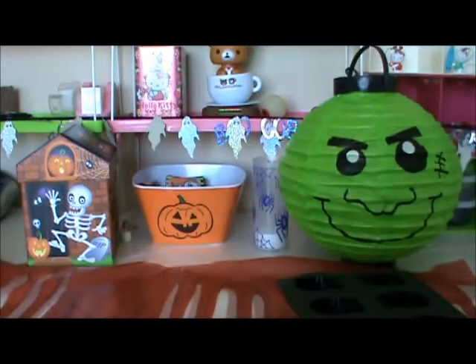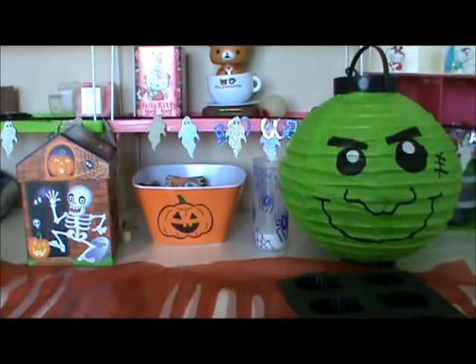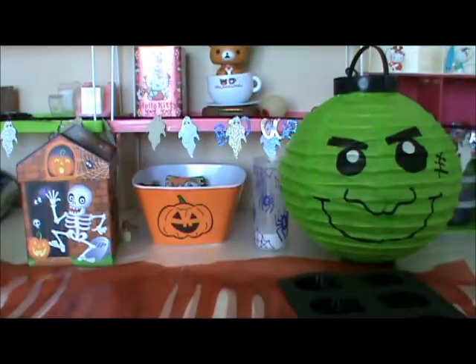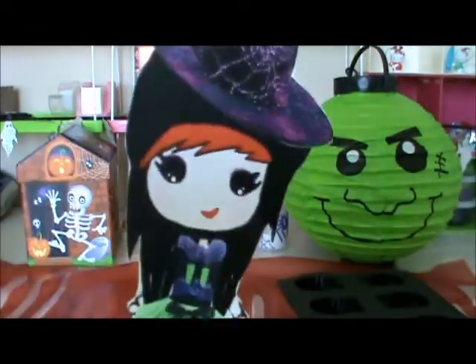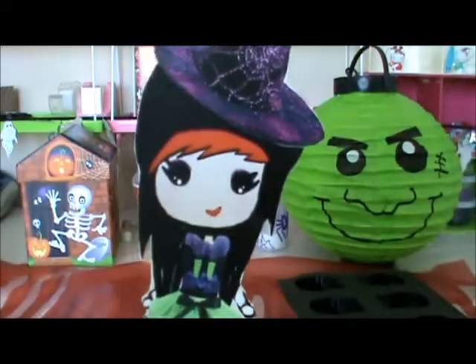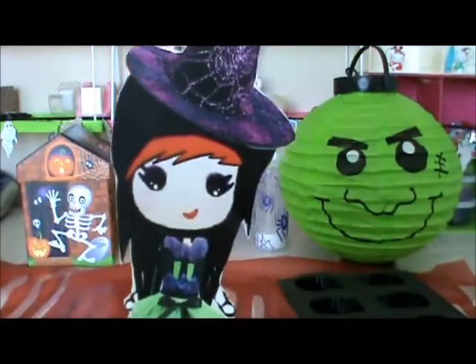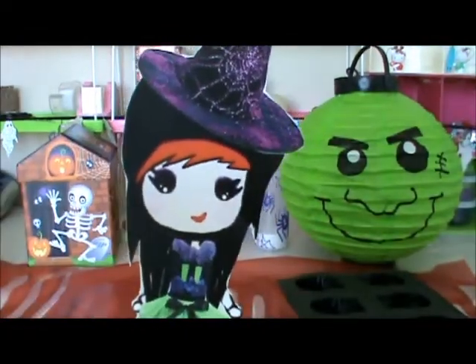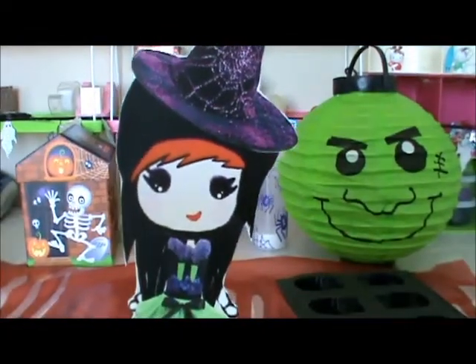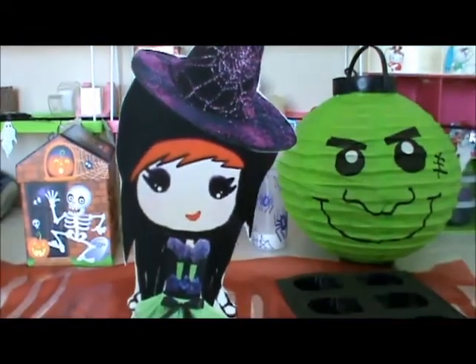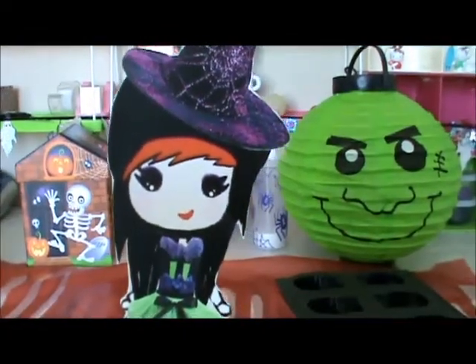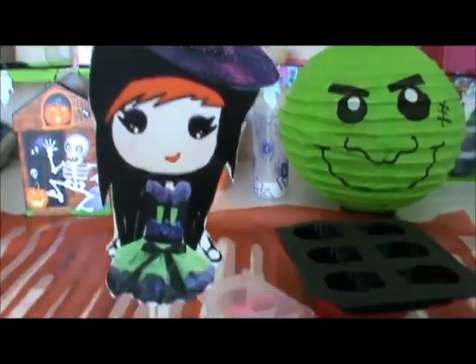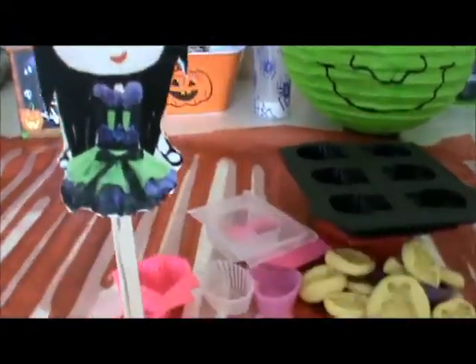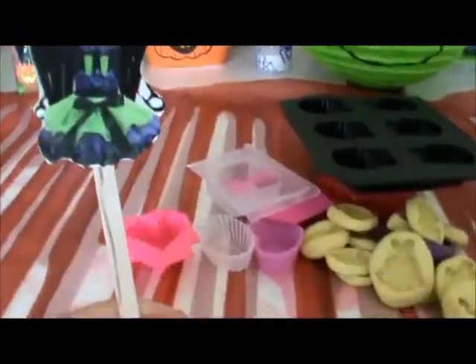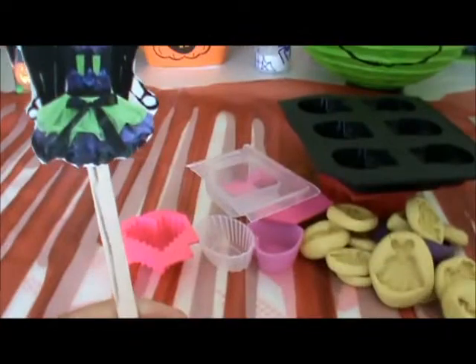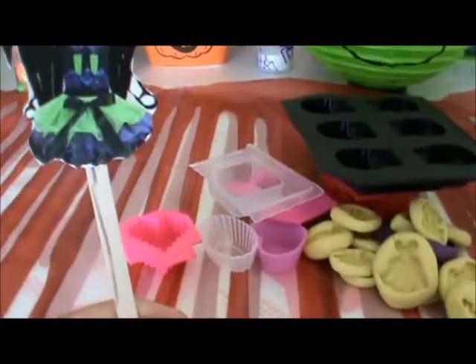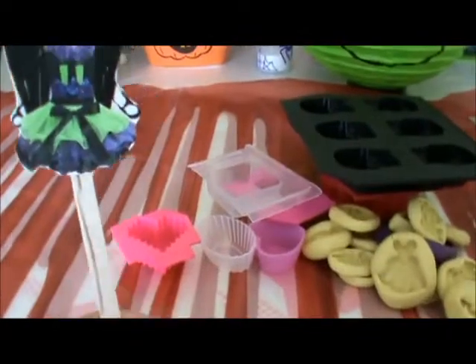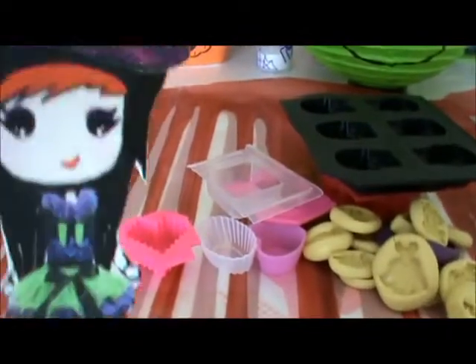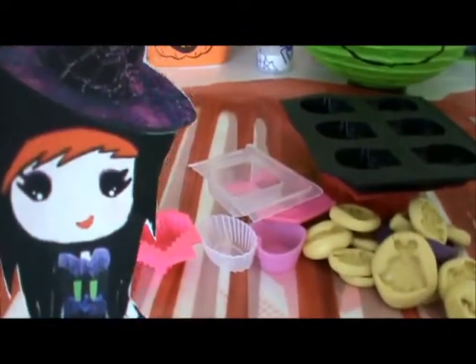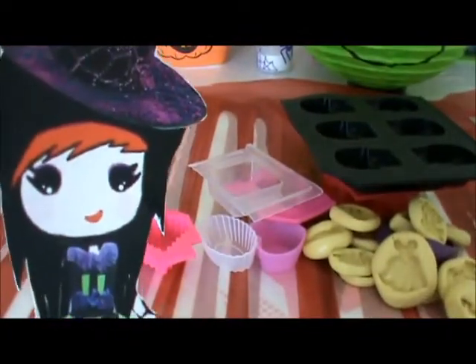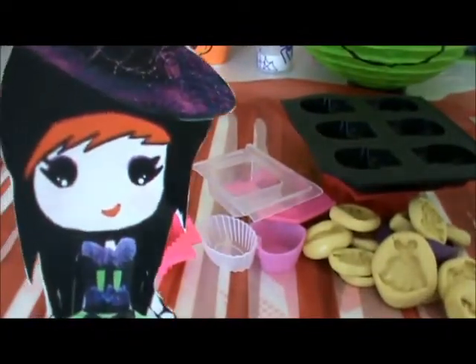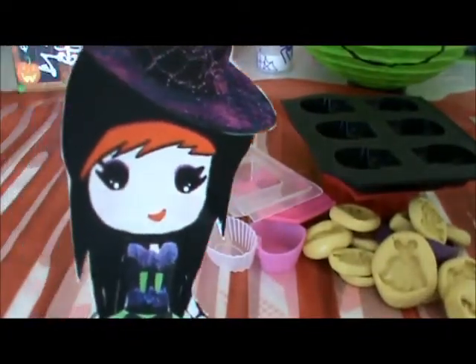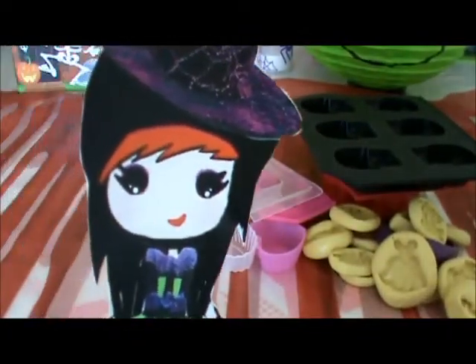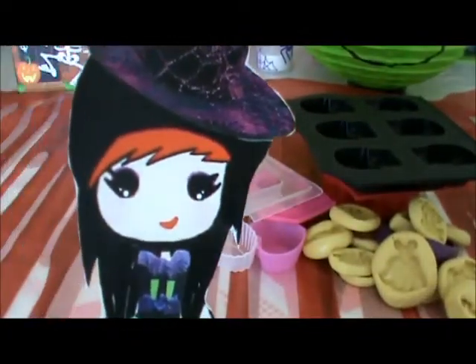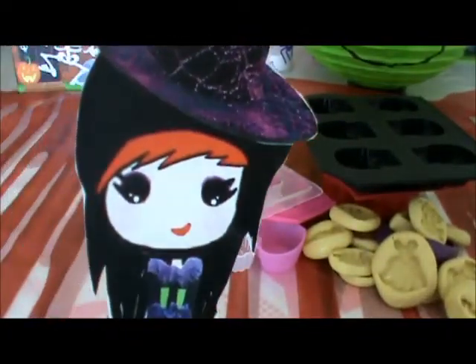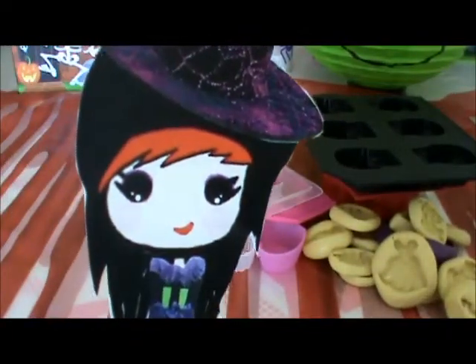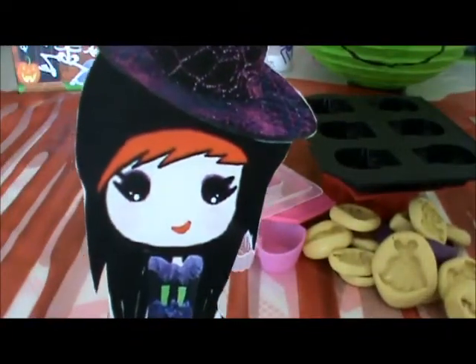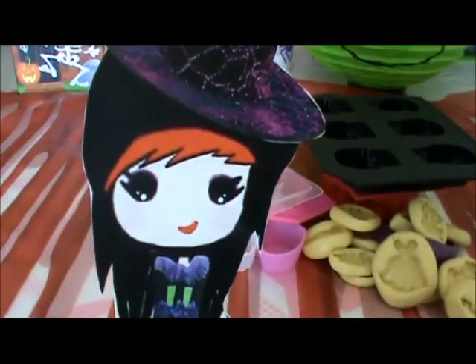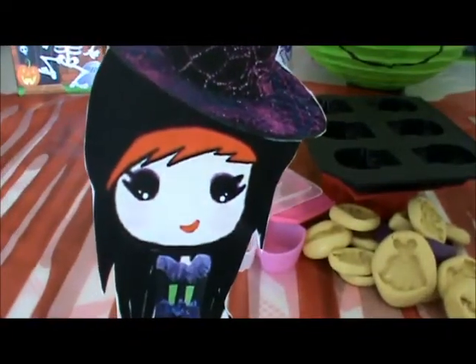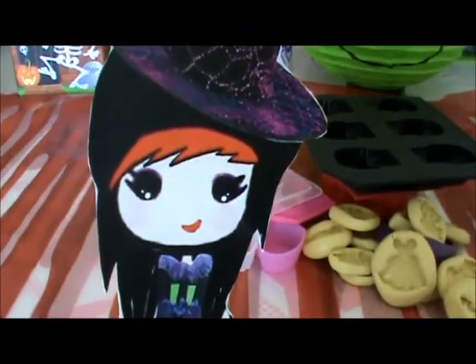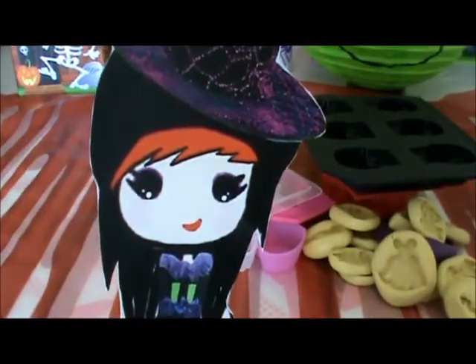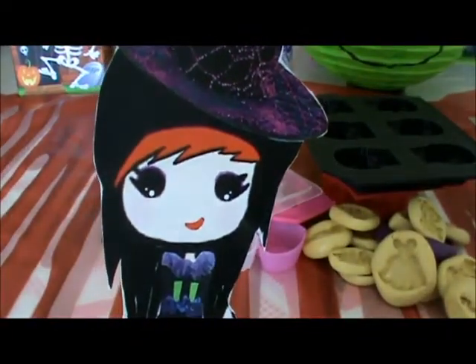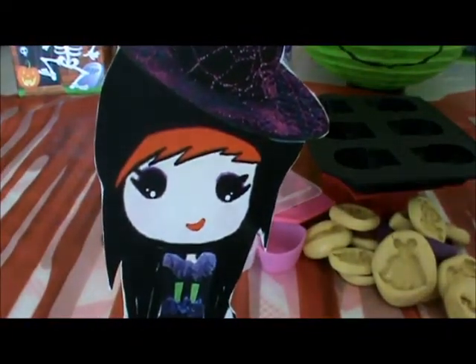These are my molds. If you'd like to order something, please send me a private message. And those are my molds. Thanks for watching, little chivies! Bye!